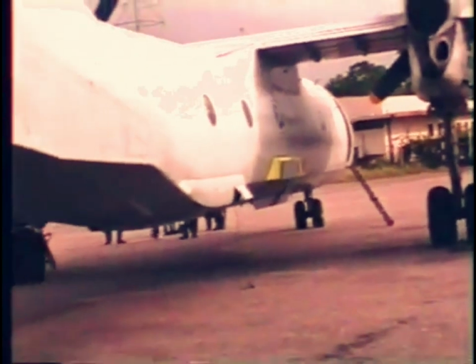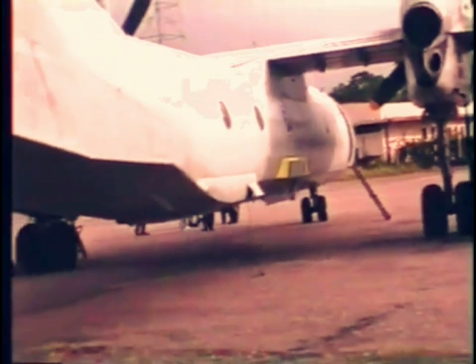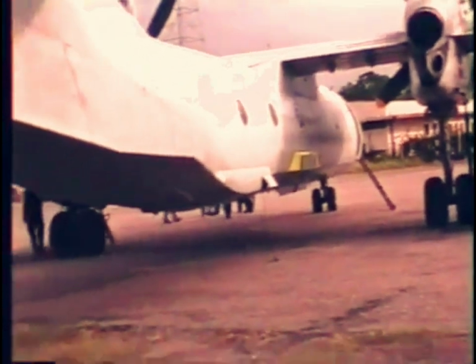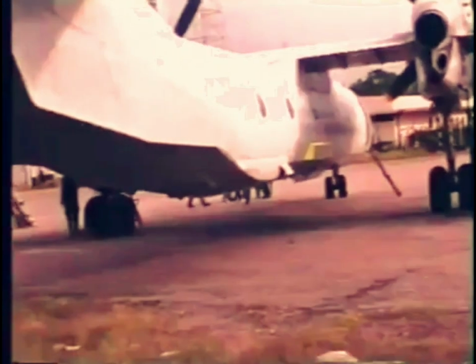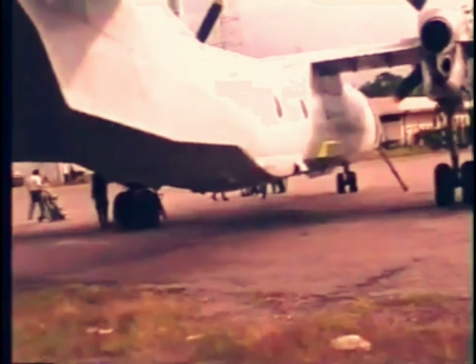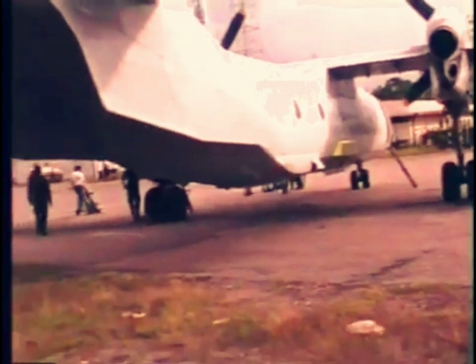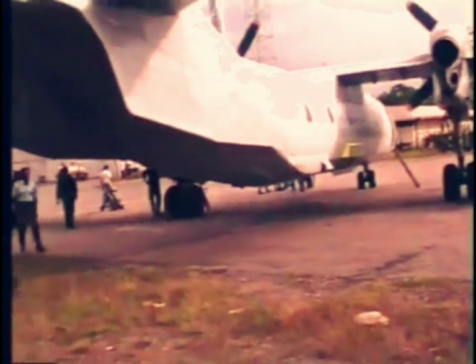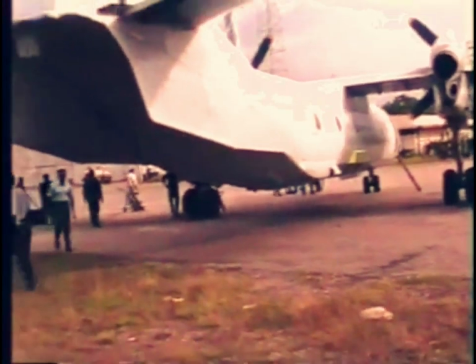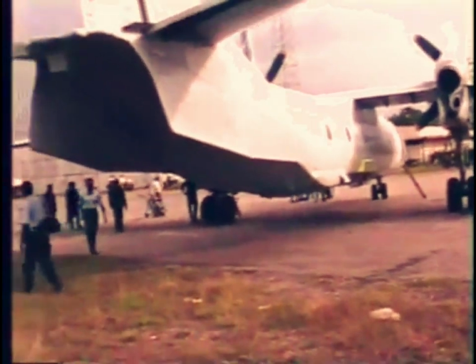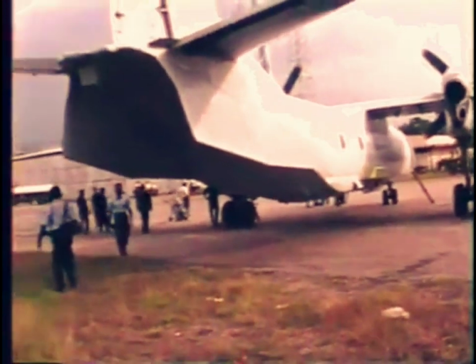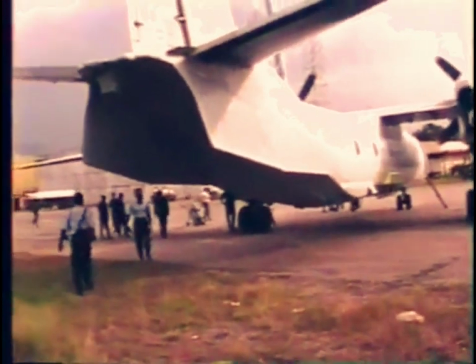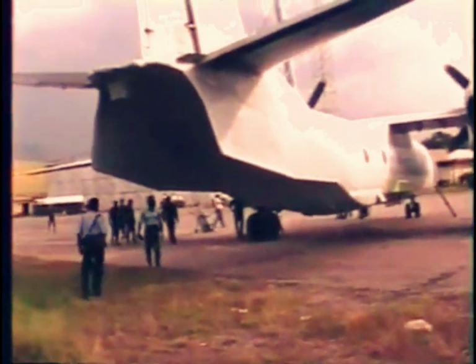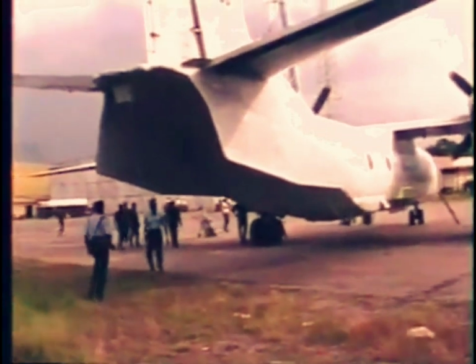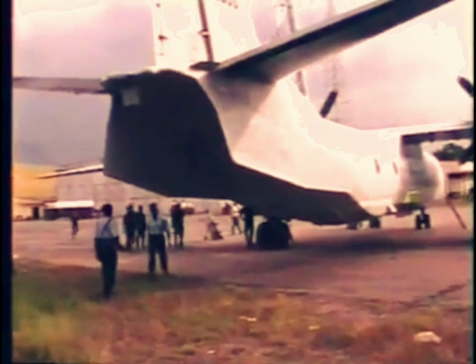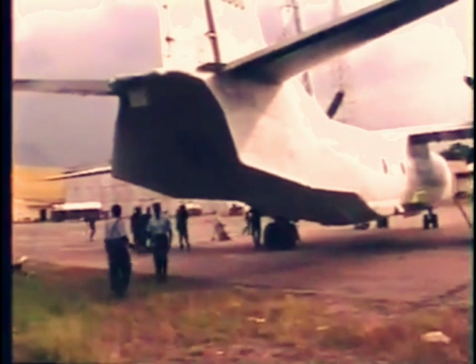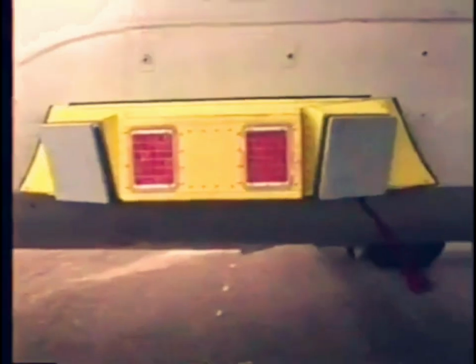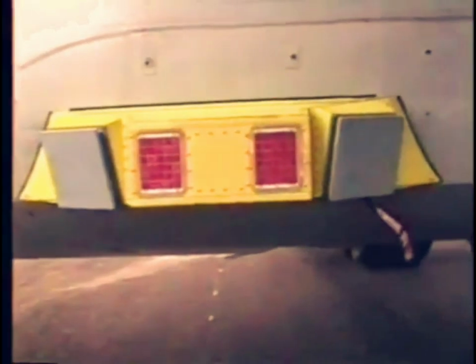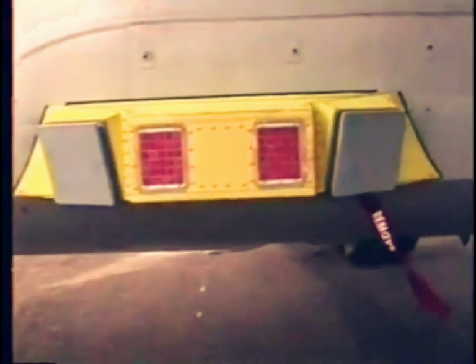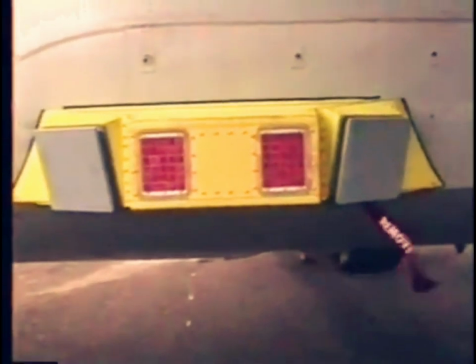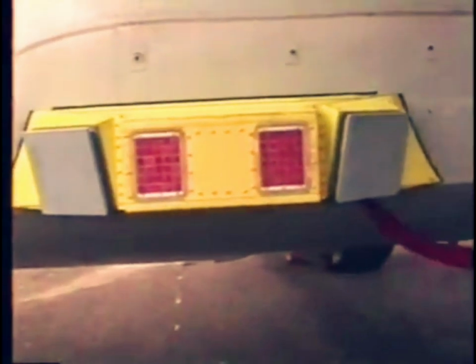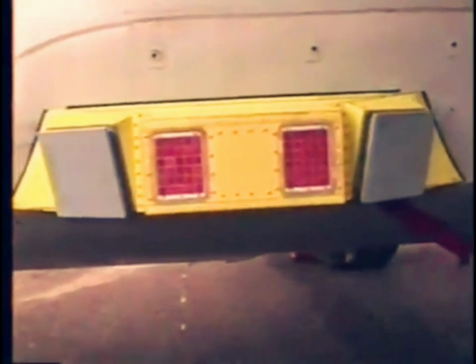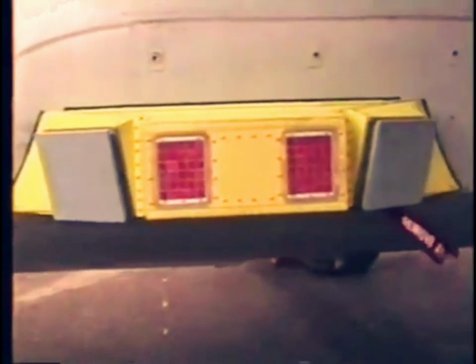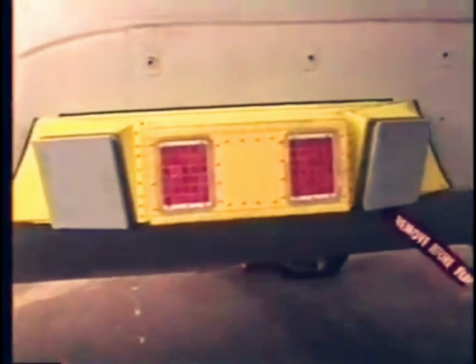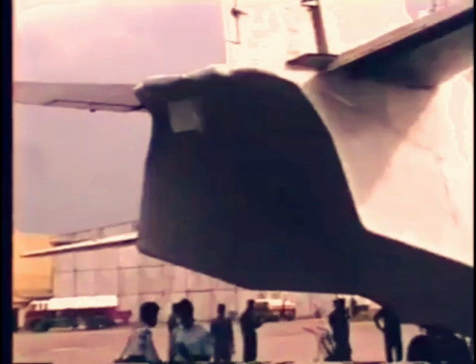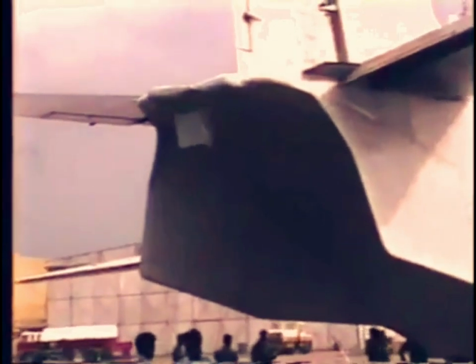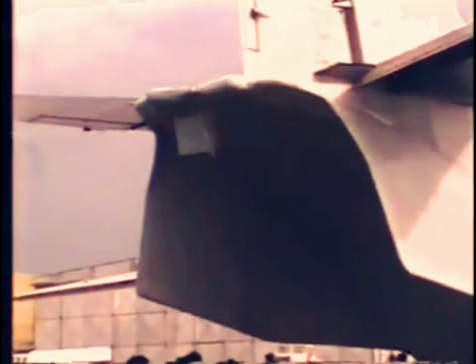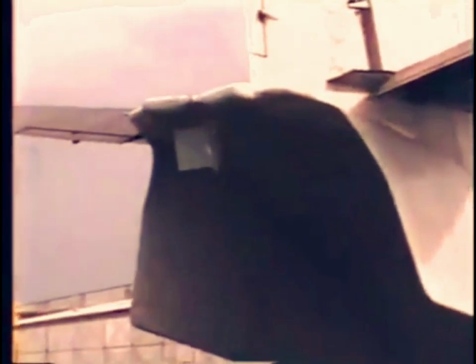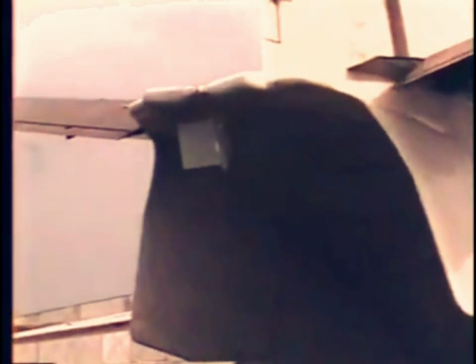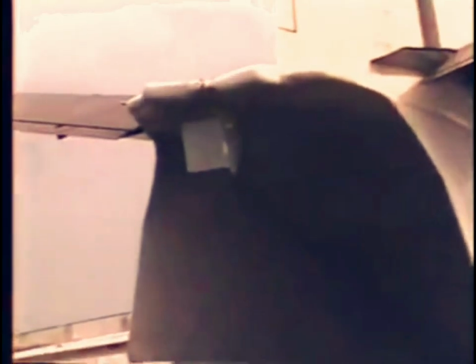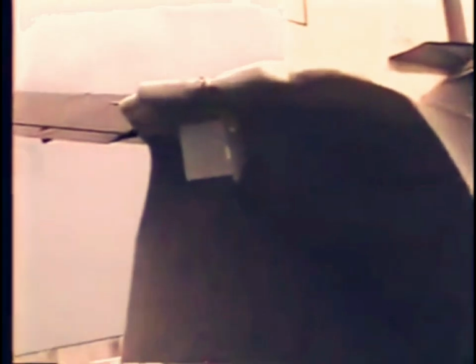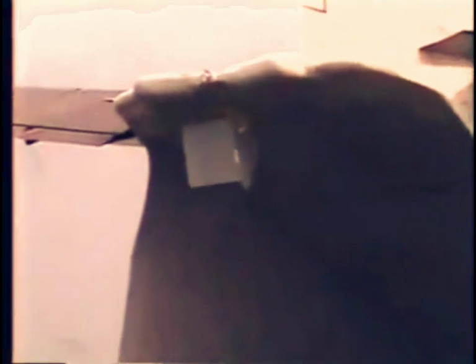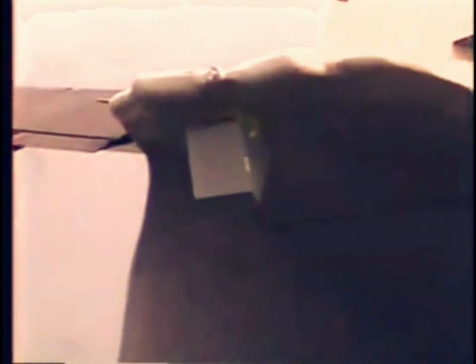On each side of this transport aircraft, a single unit contains the missile approach warning system antenna and the flare system, and at the front and rear, additional antenna units.